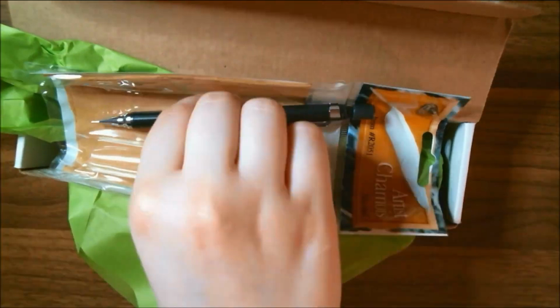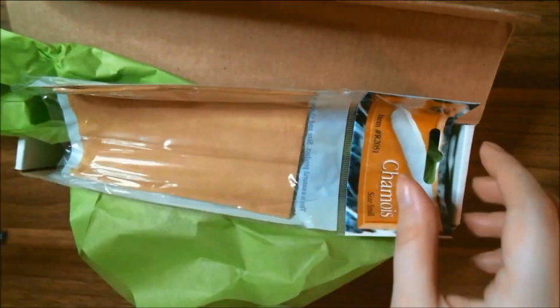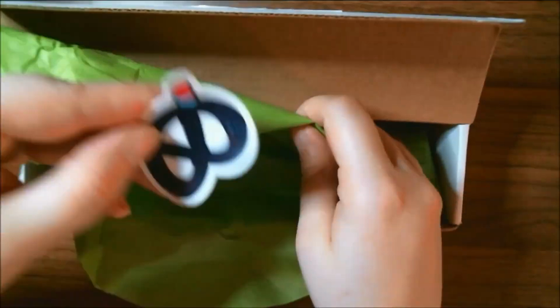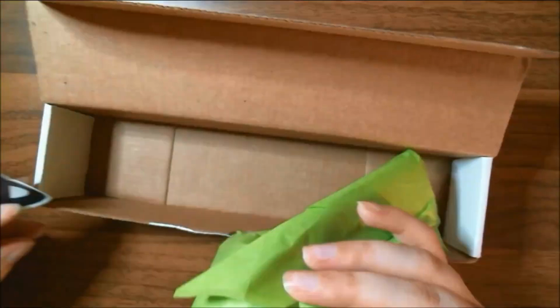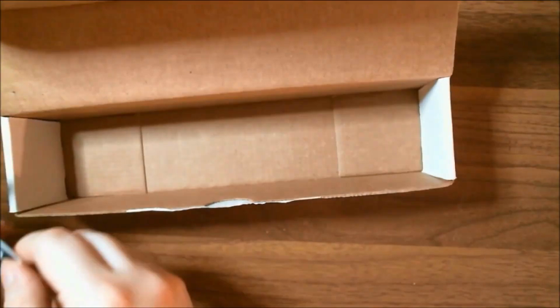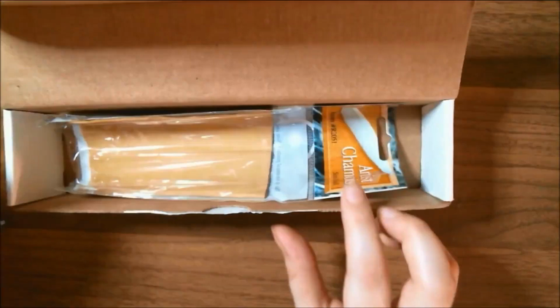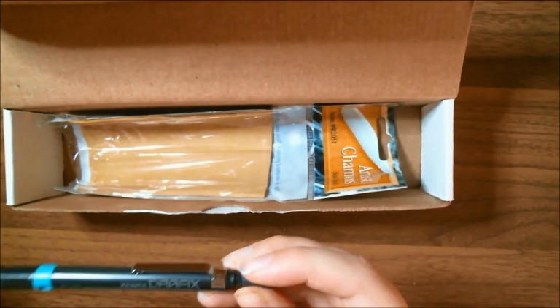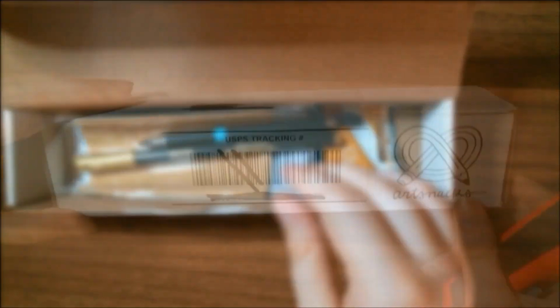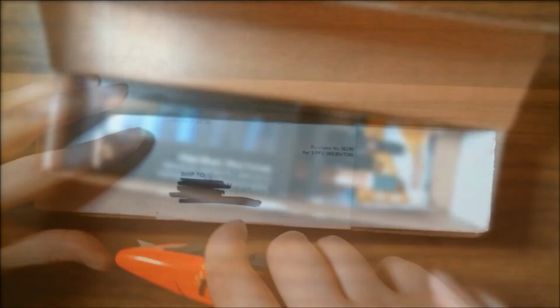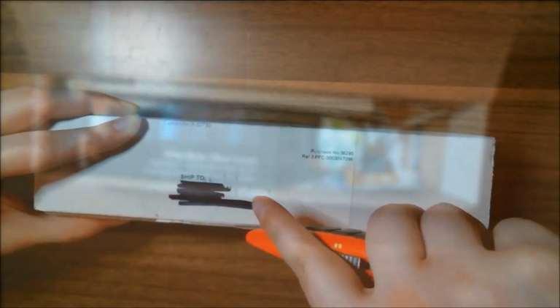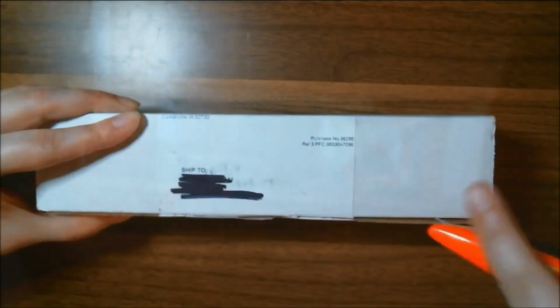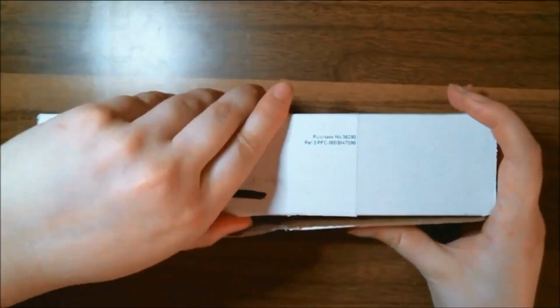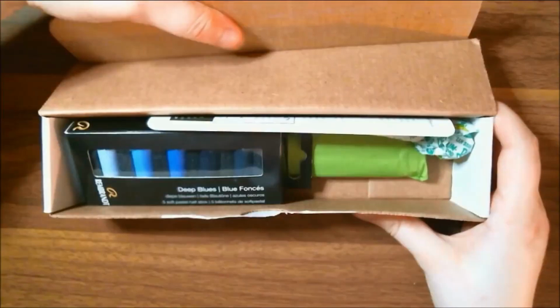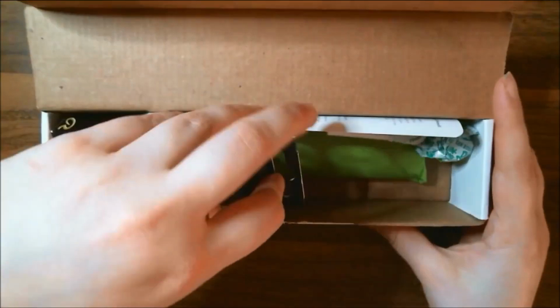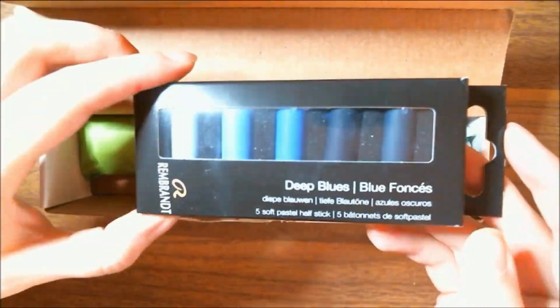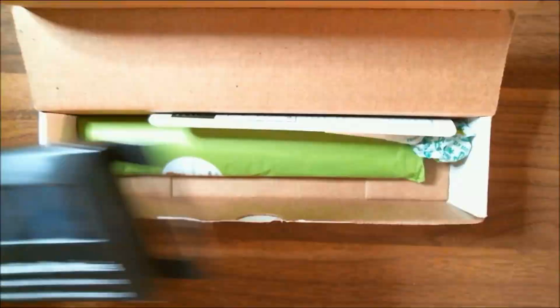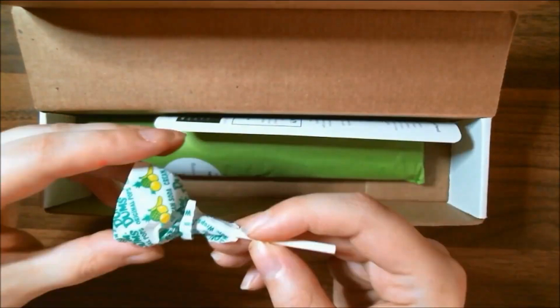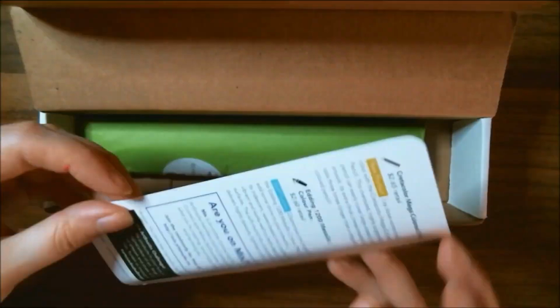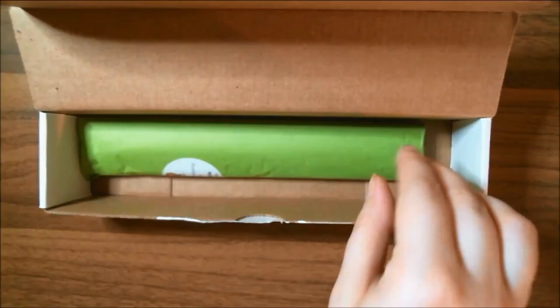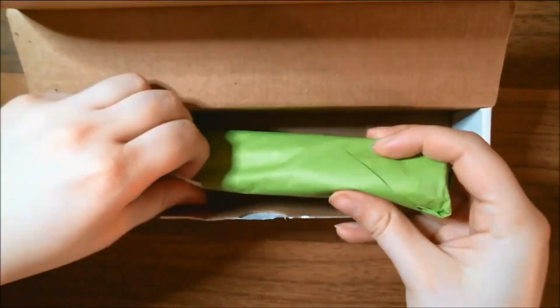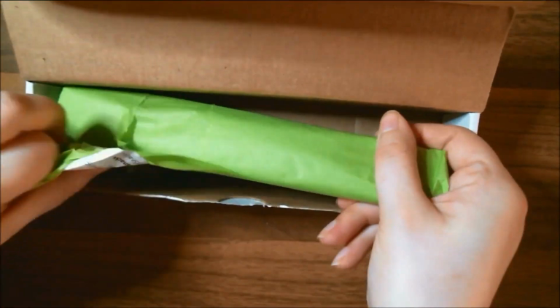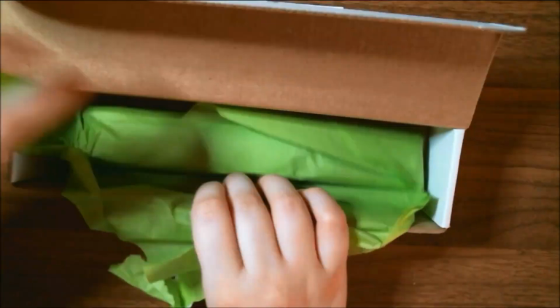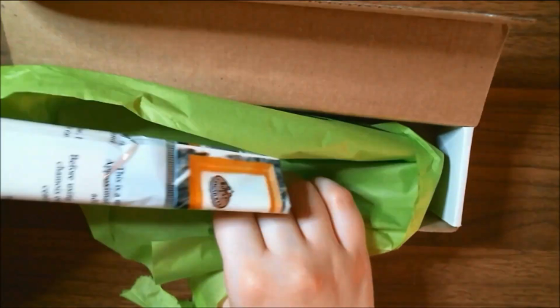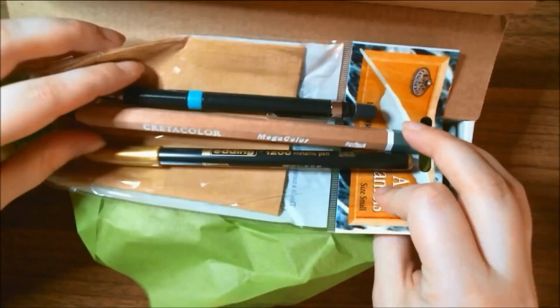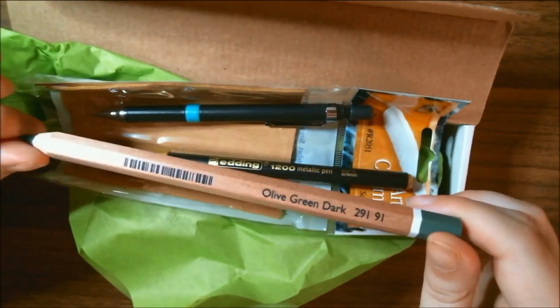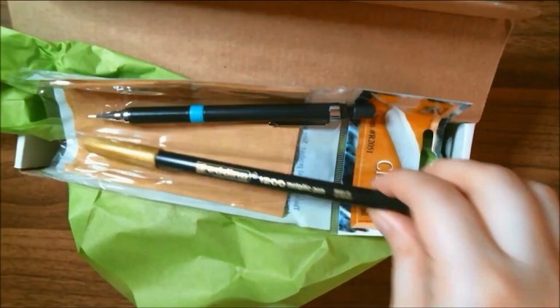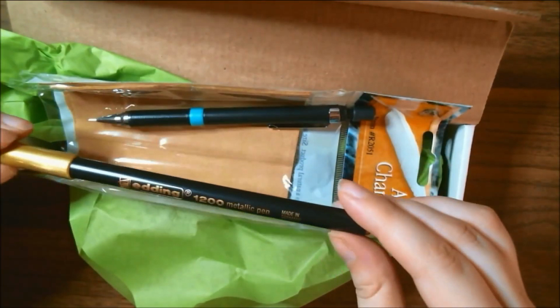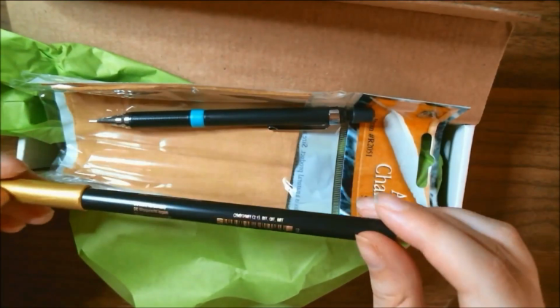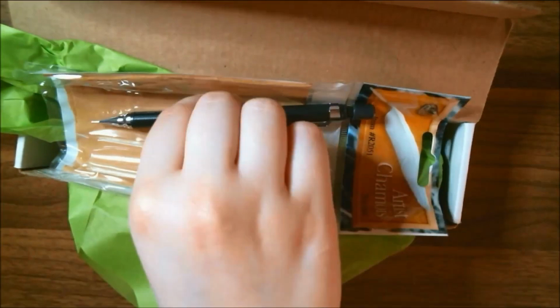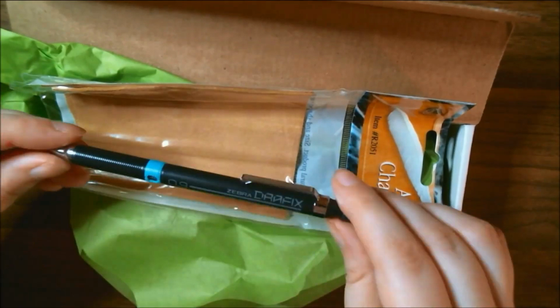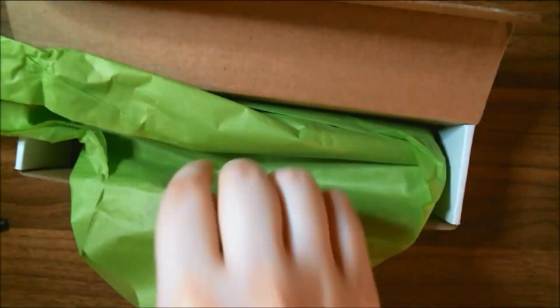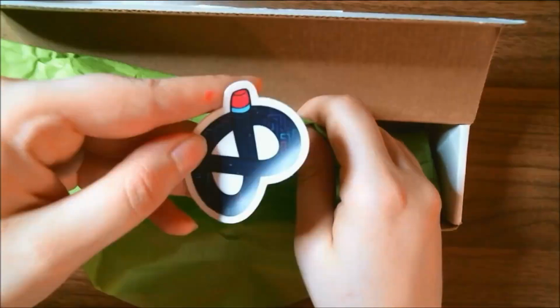Hi everyone, it's me Krista. Welcome back to my channel — if you've been here before — or welcome for the very first time to my little art corner here on YouTube. Today we're going to be unboxing the Art Snacks box for June 2020.